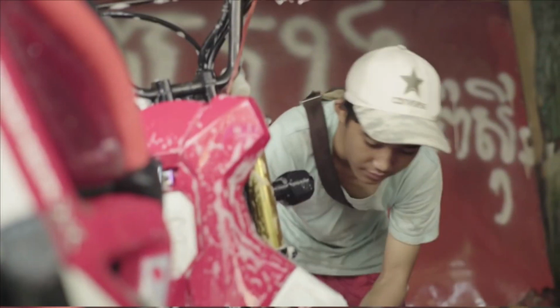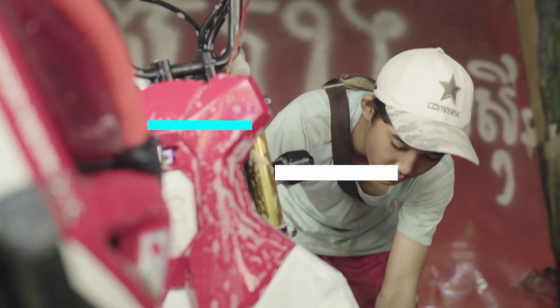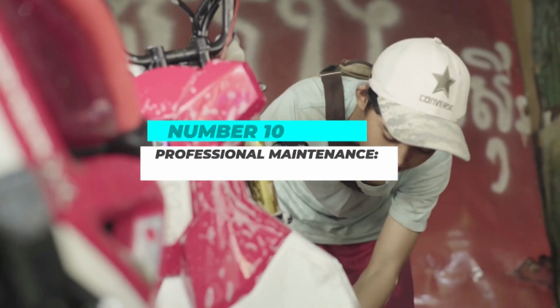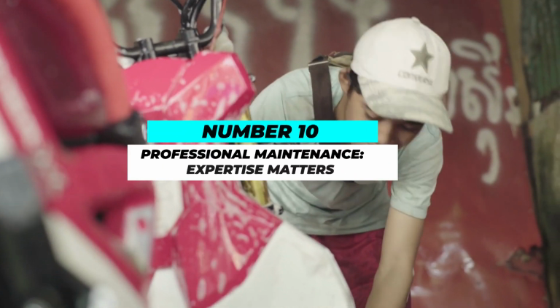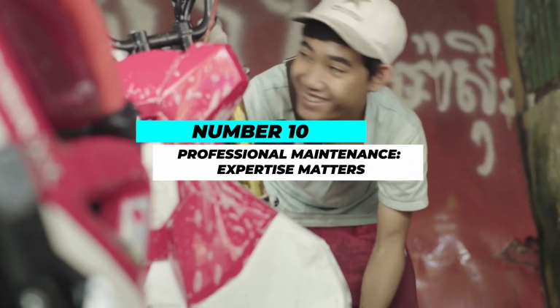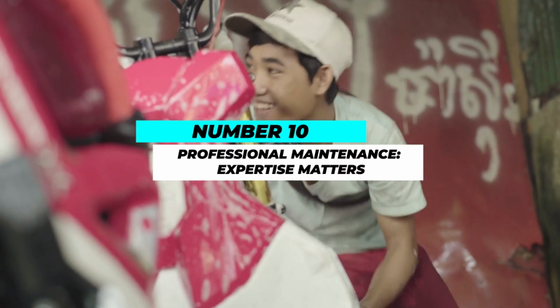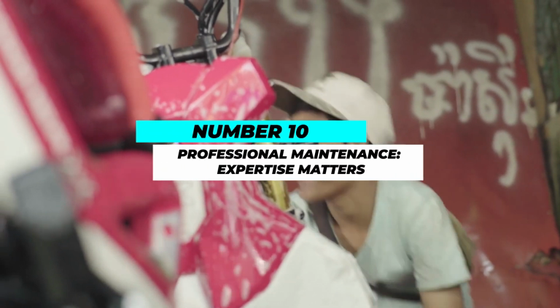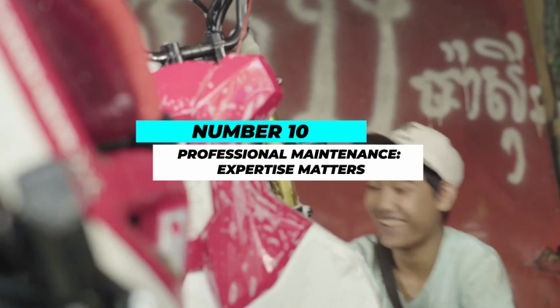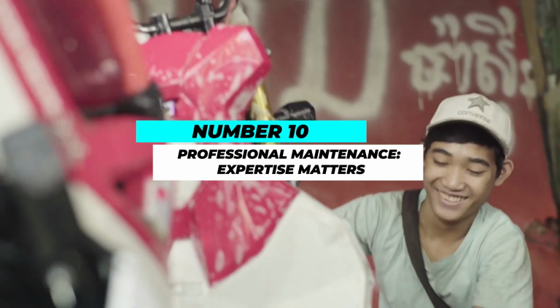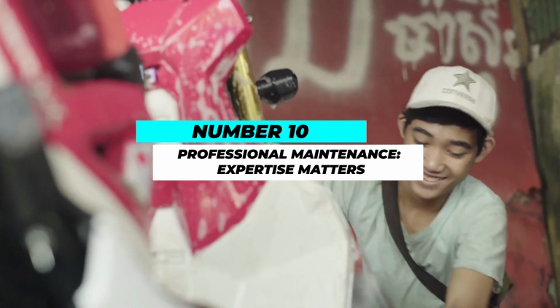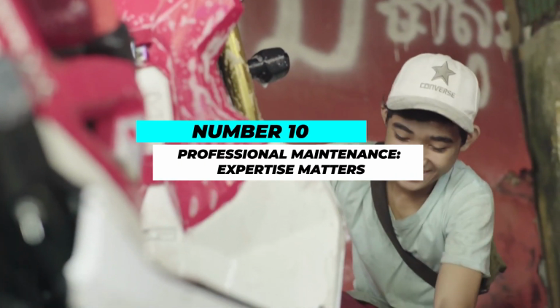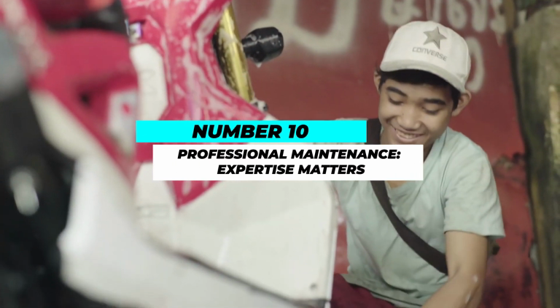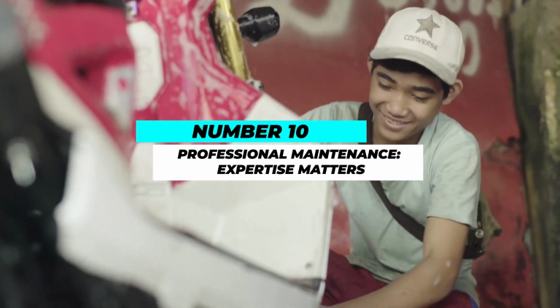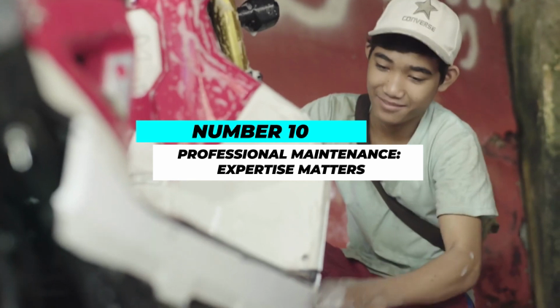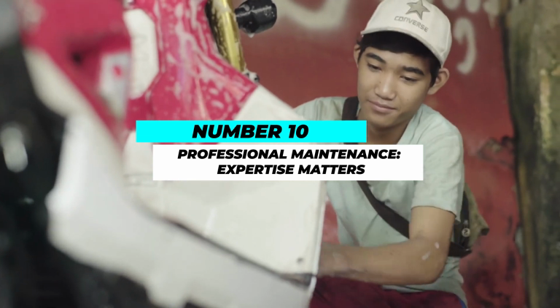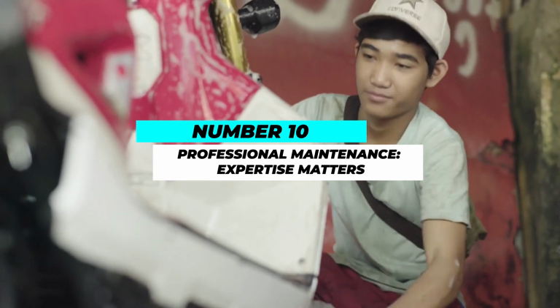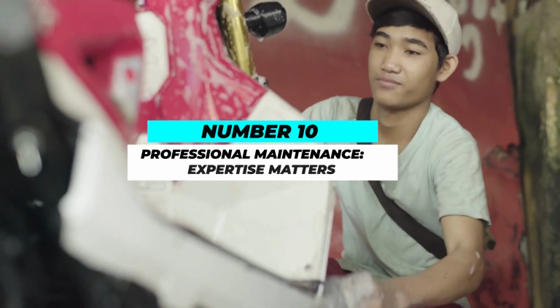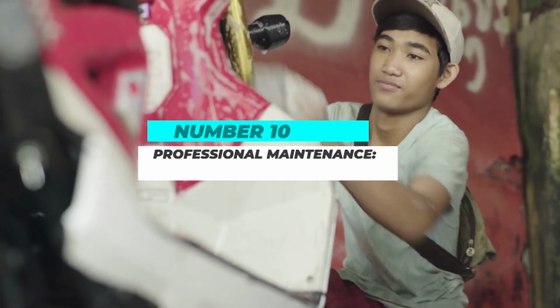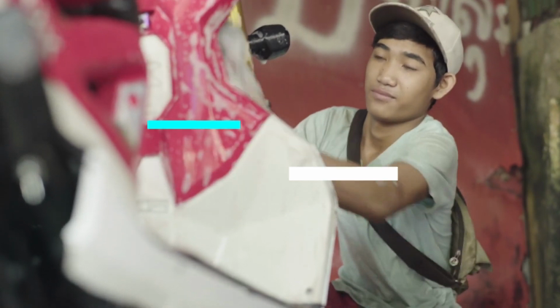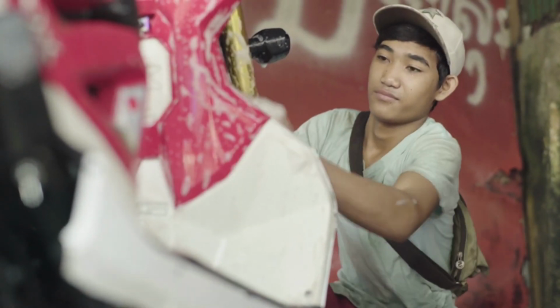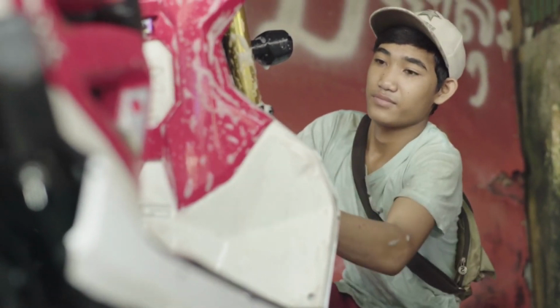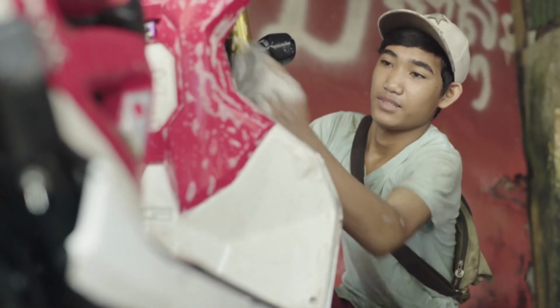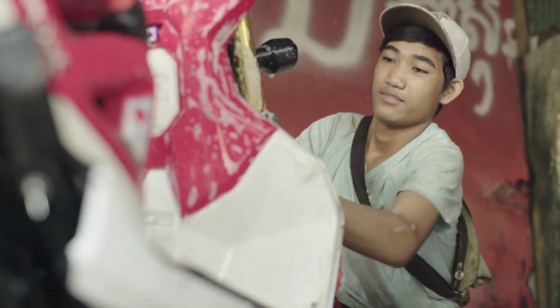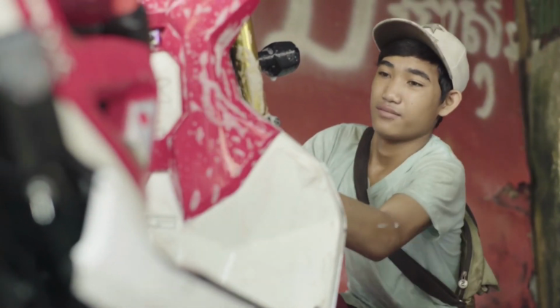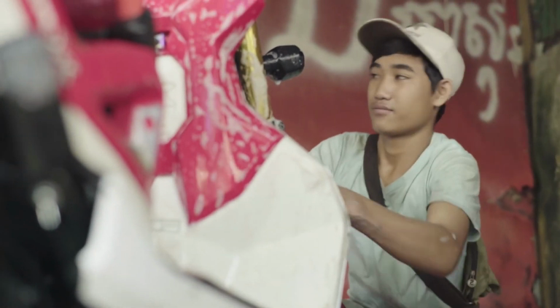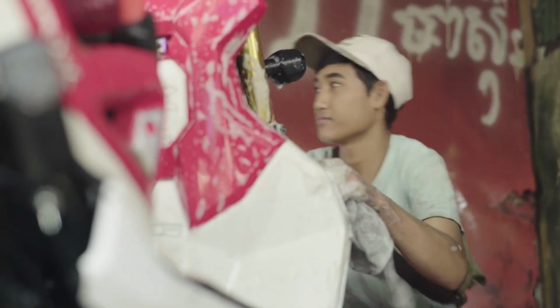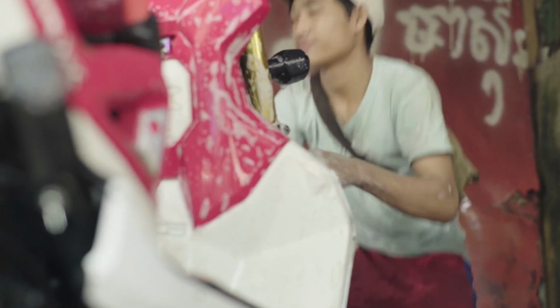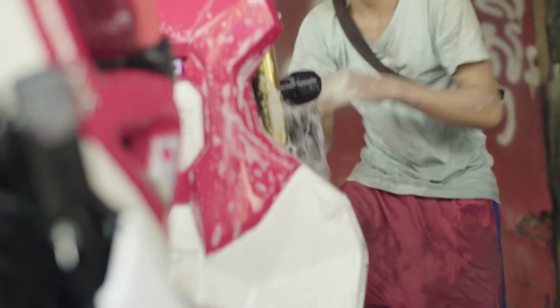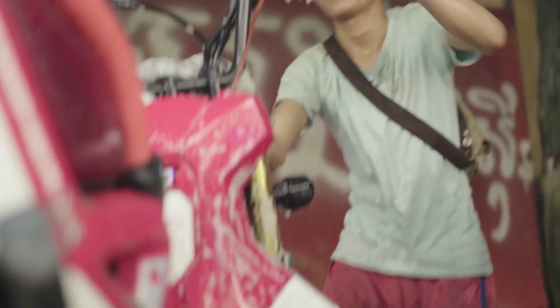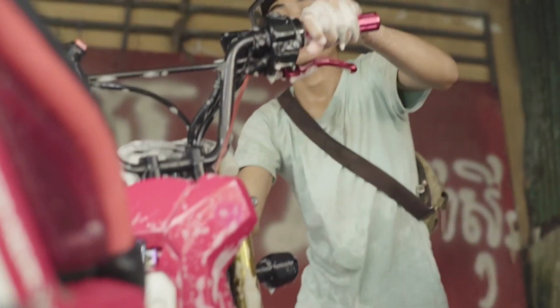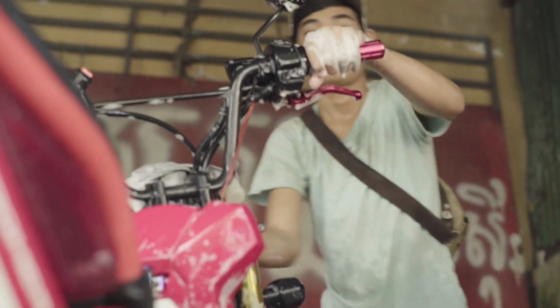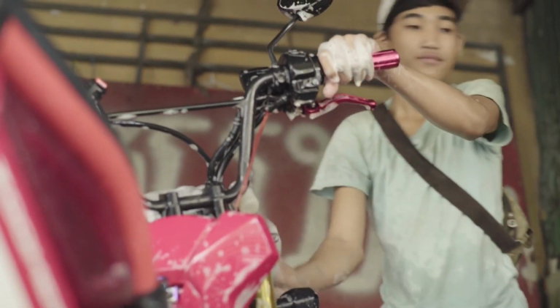Number 10: Professional maintenance — expertise matters. While DIY maintenance is rewarding, certain tasks require professional expertise.